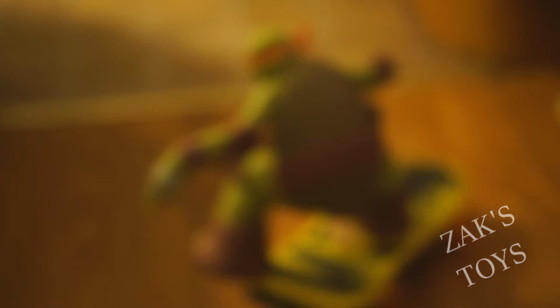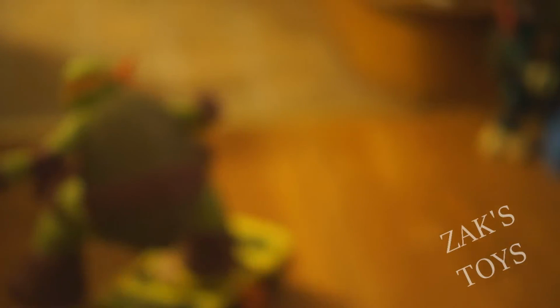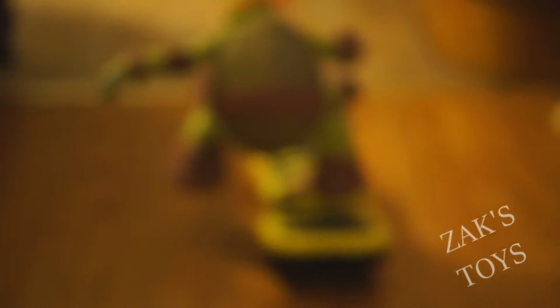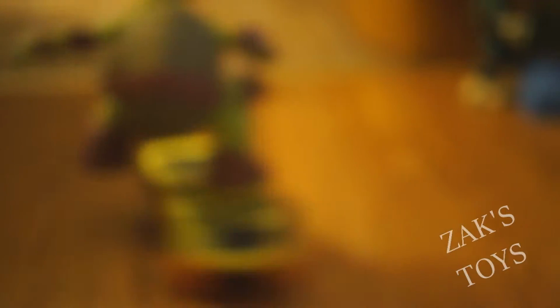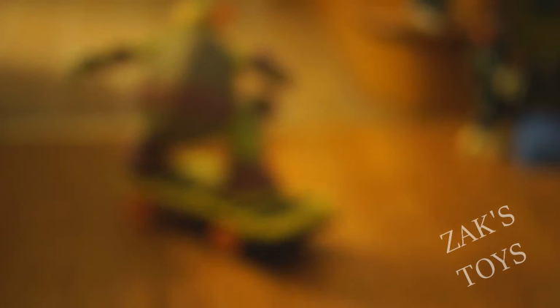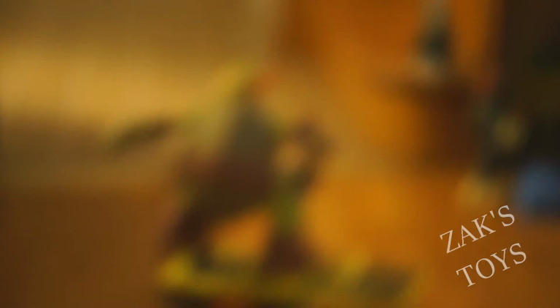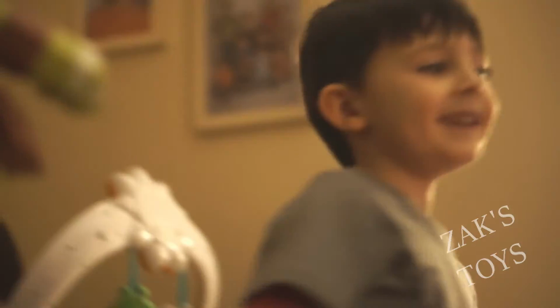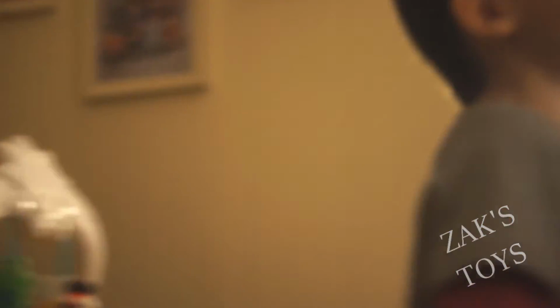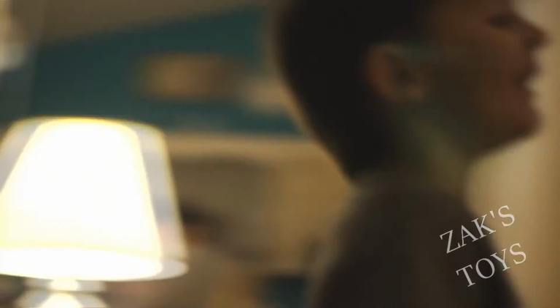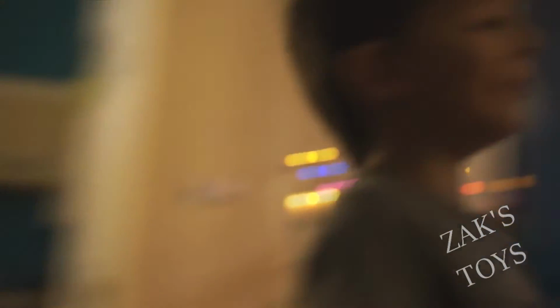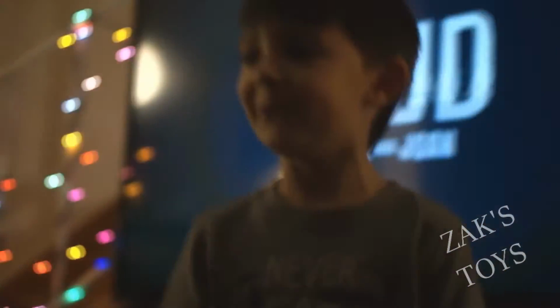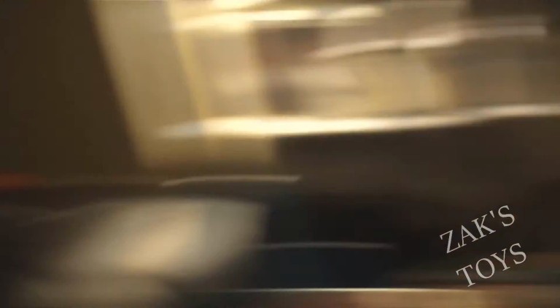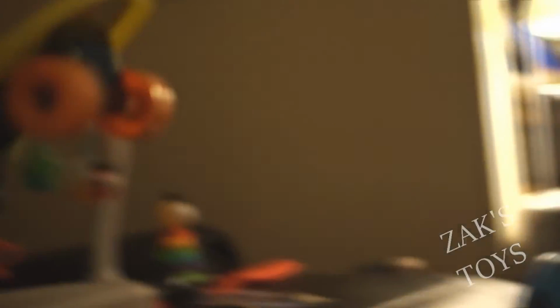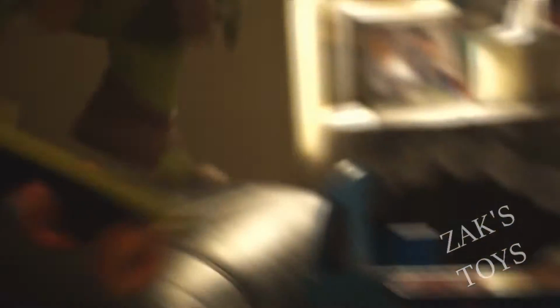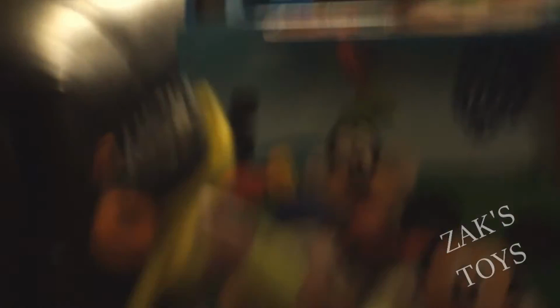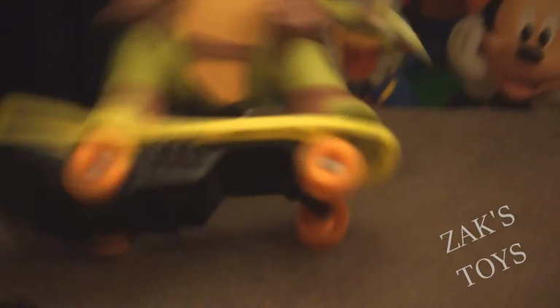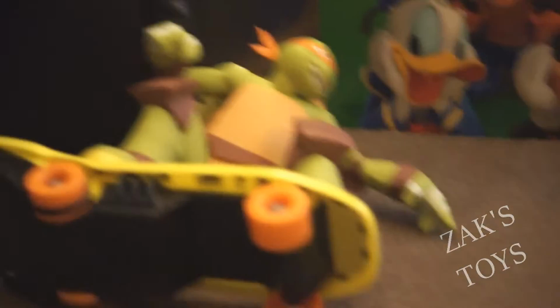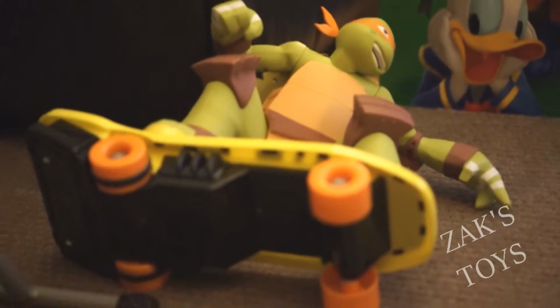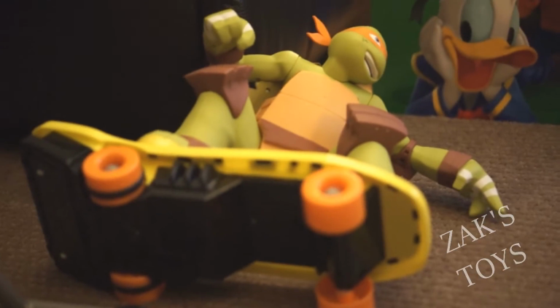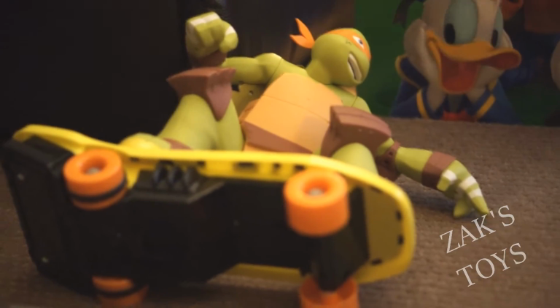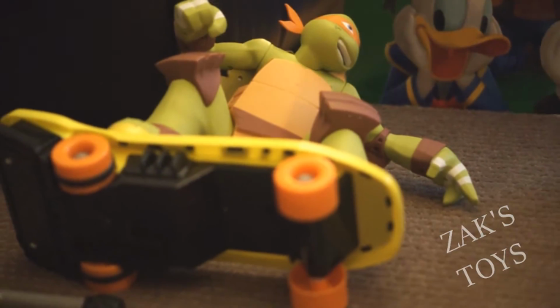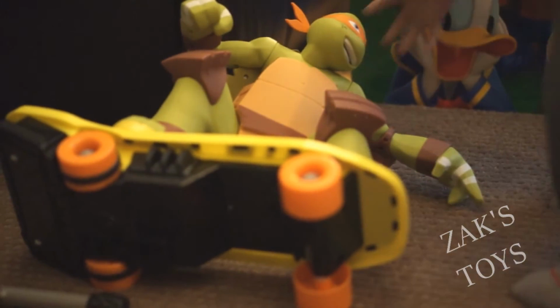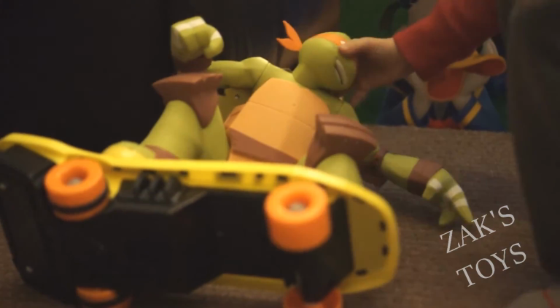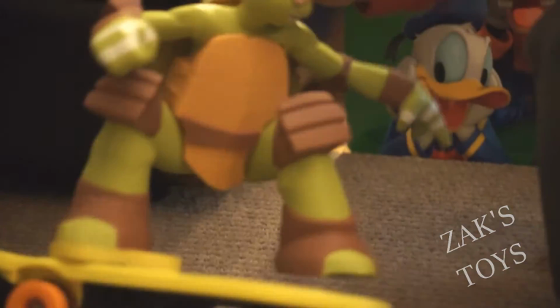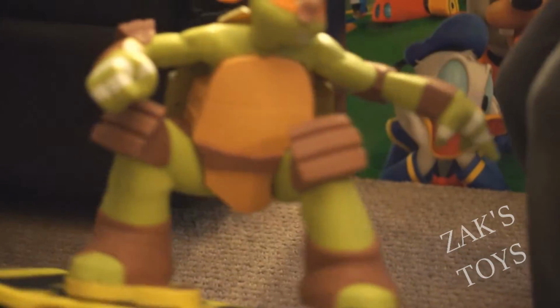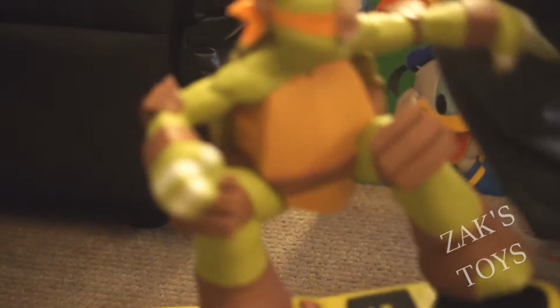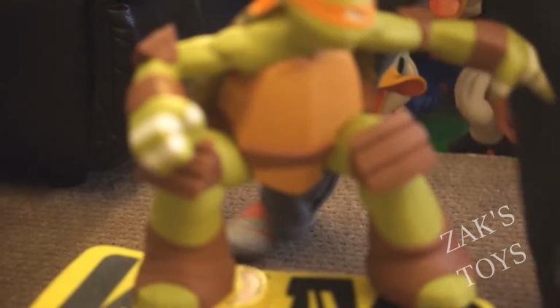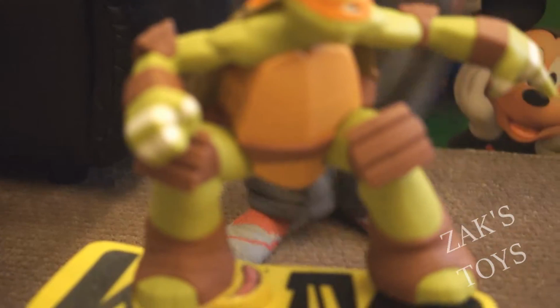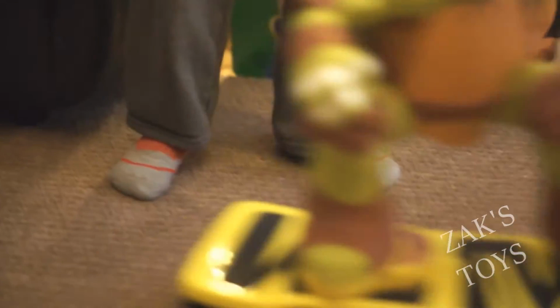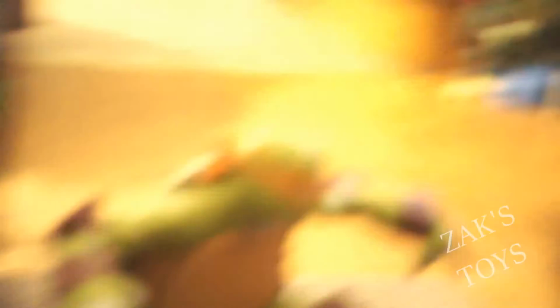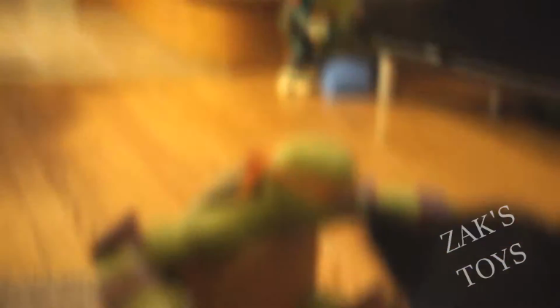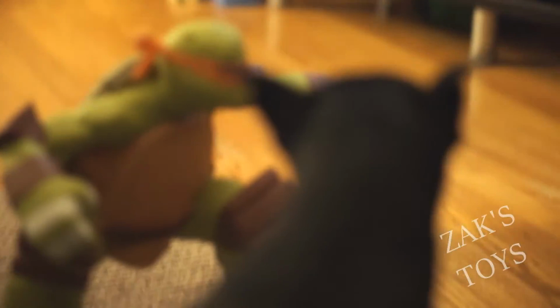Oh! See that? That's a pretty good move. Let's see if it still works. Yeah! That's a good toy.